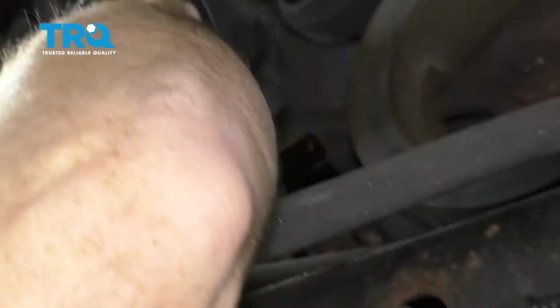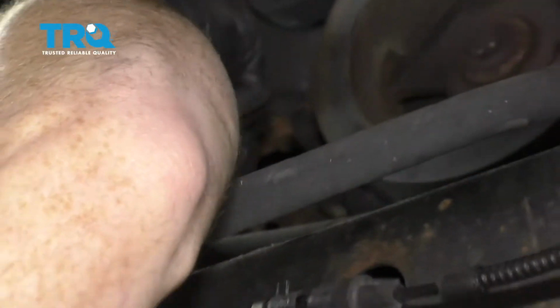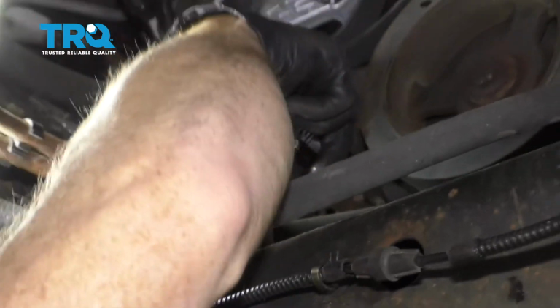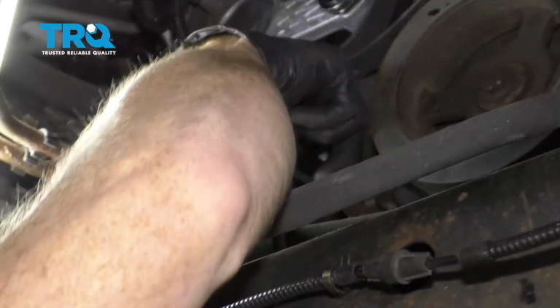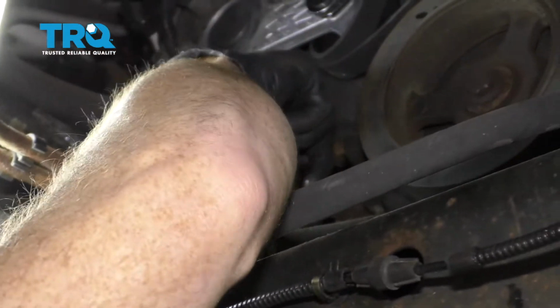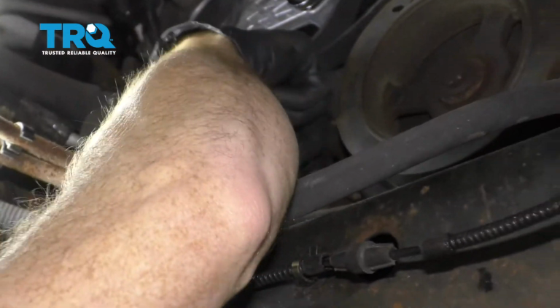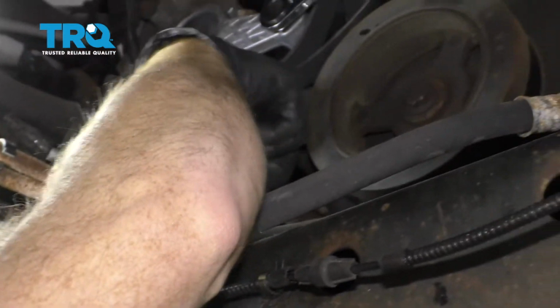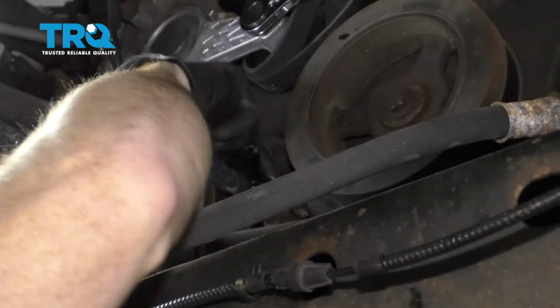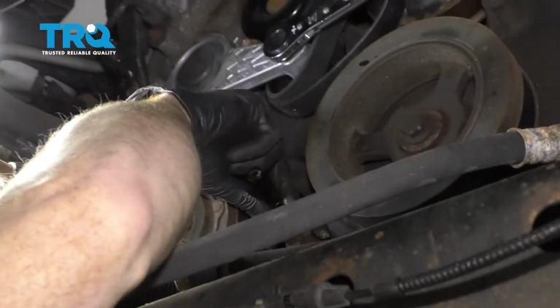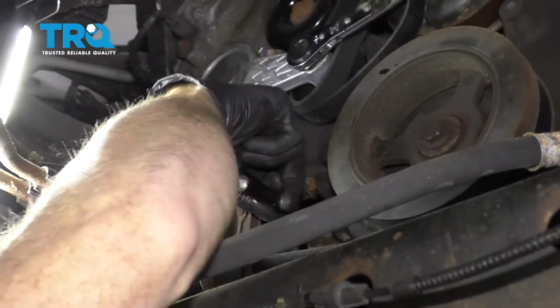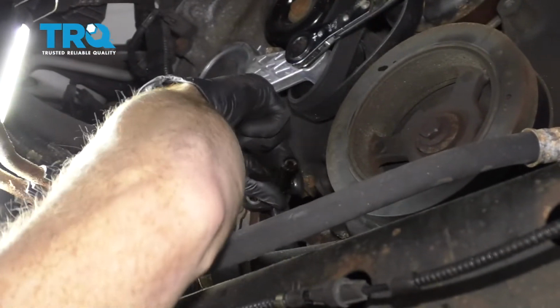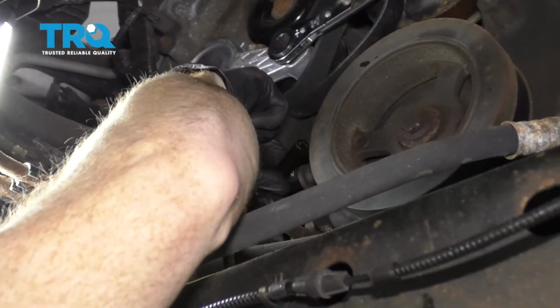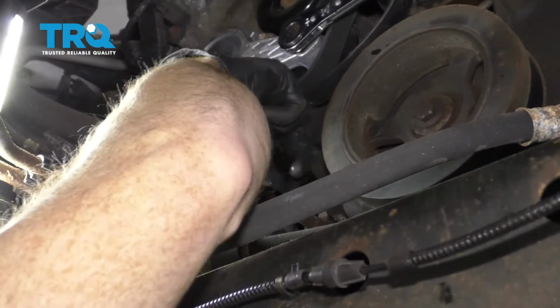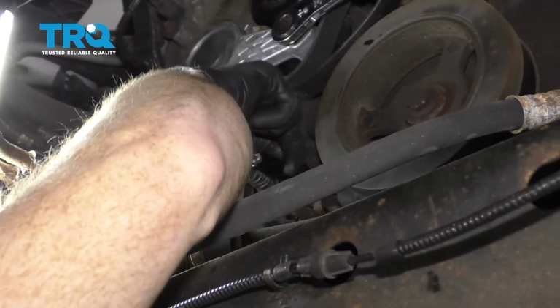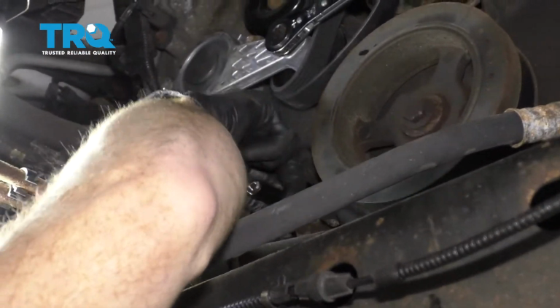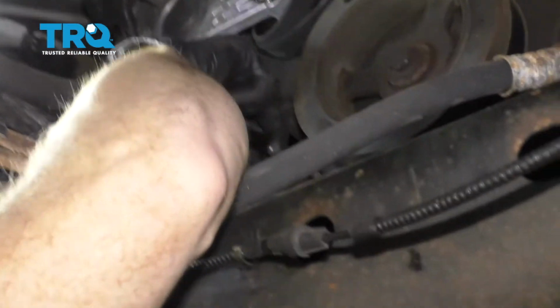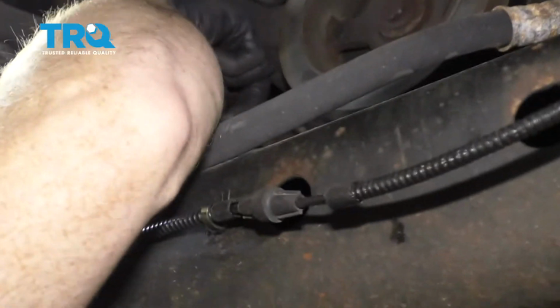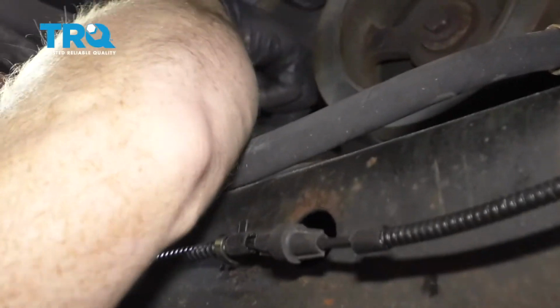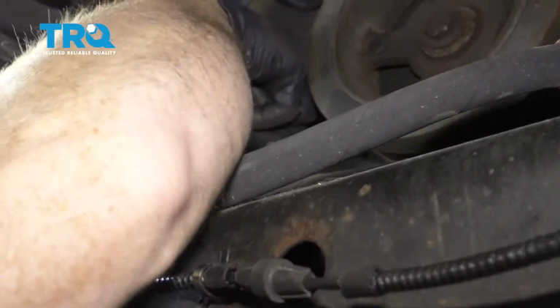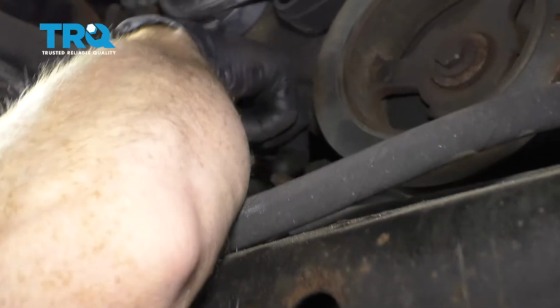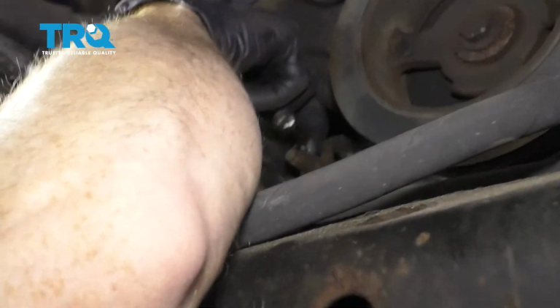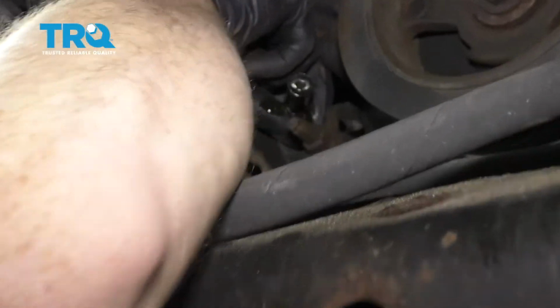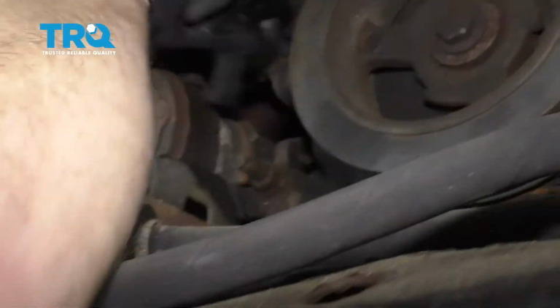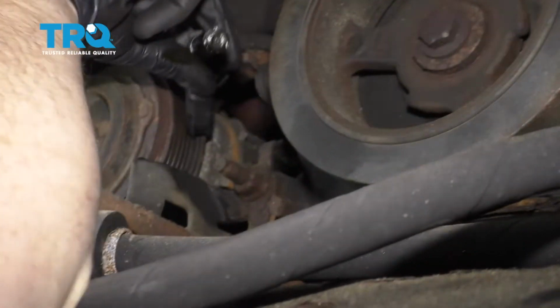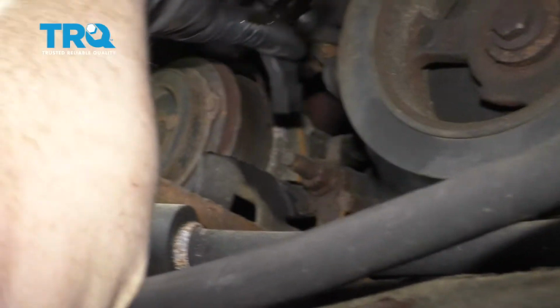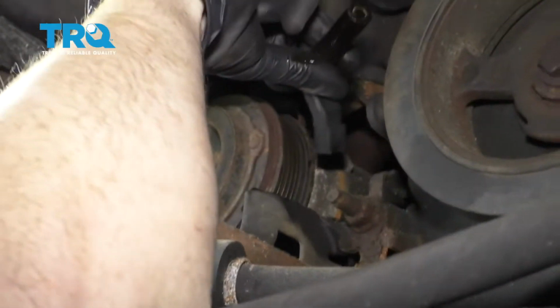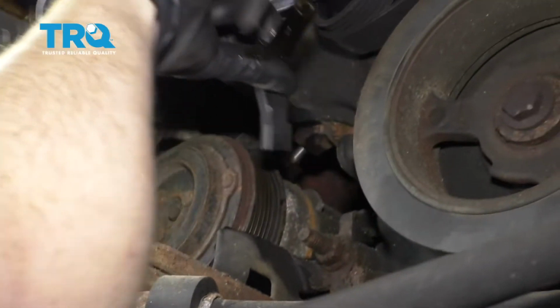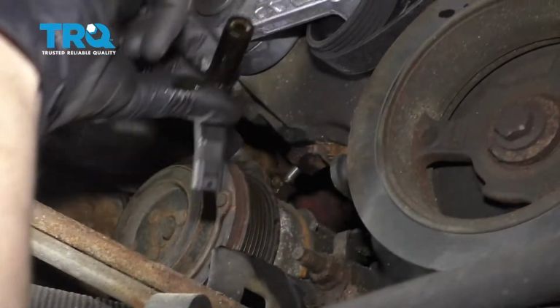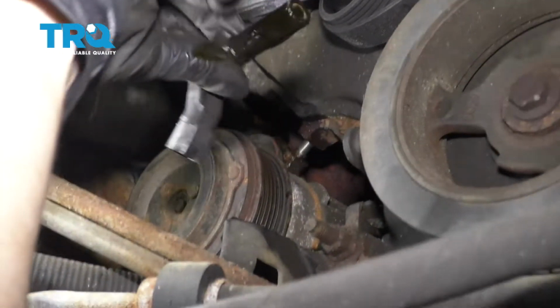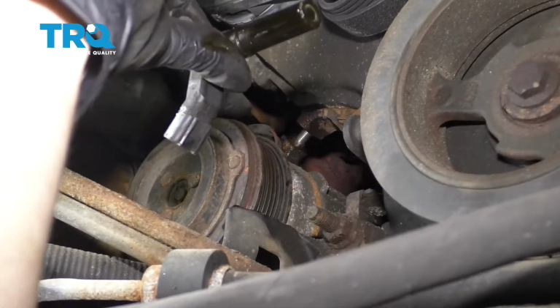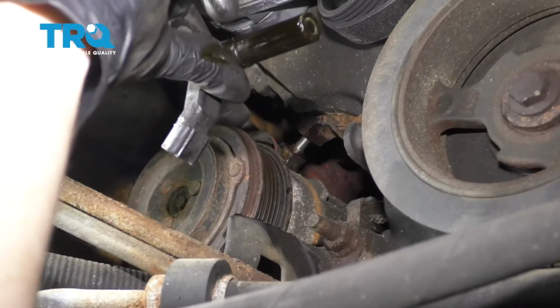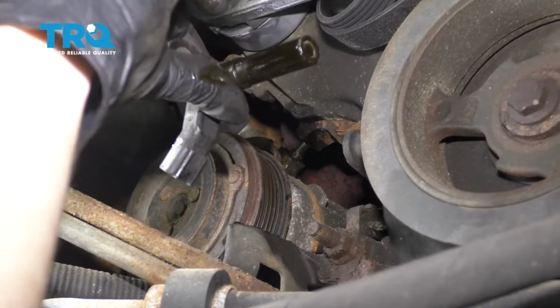There we are. At this point, we have easy access to try to disconnect this. I'm just going to grab that squeeze tab, pull it right off. There it is, friends.